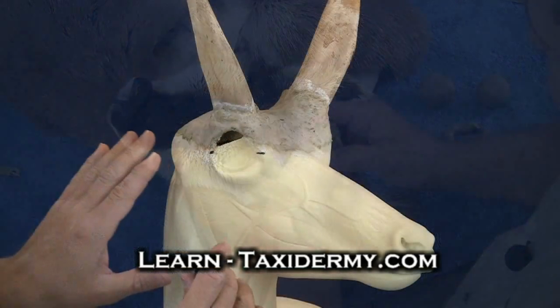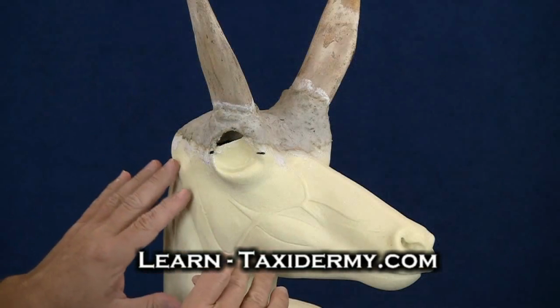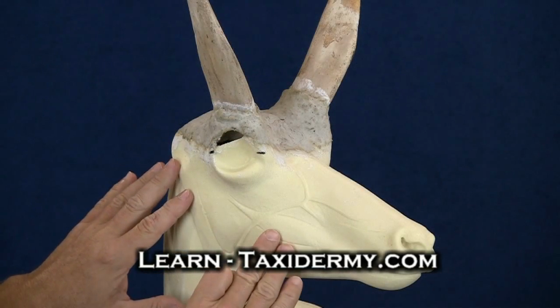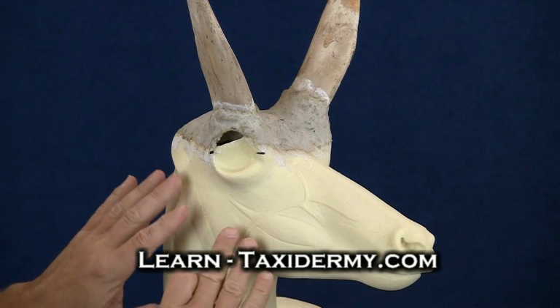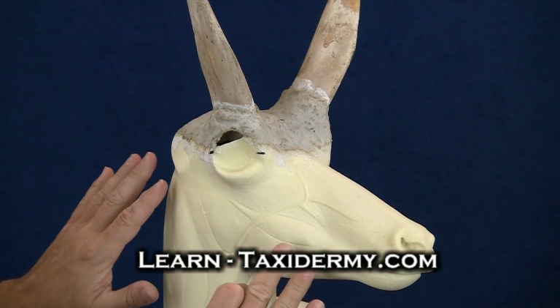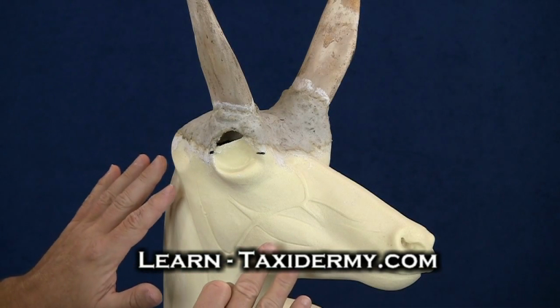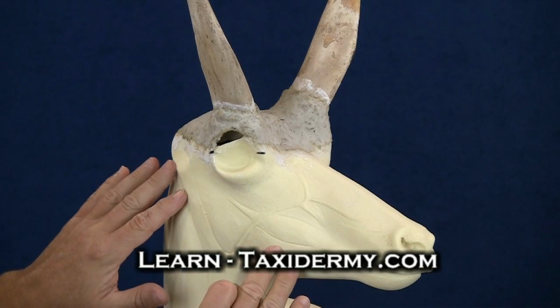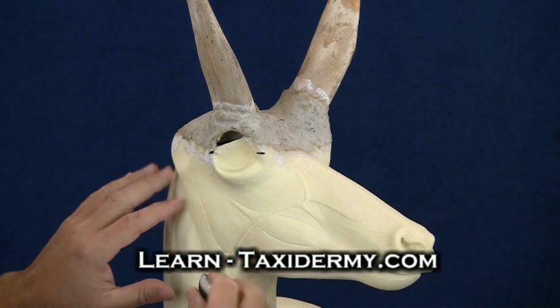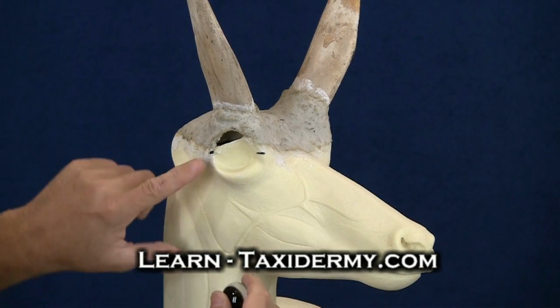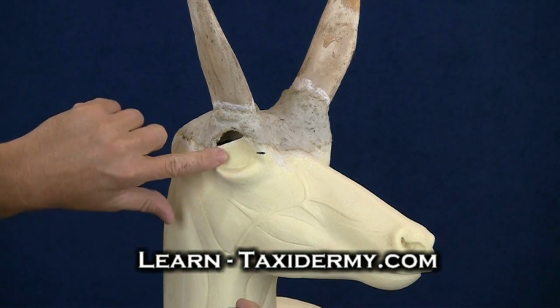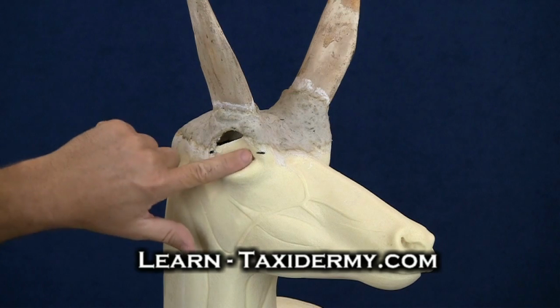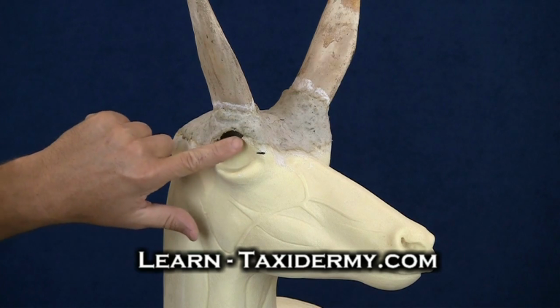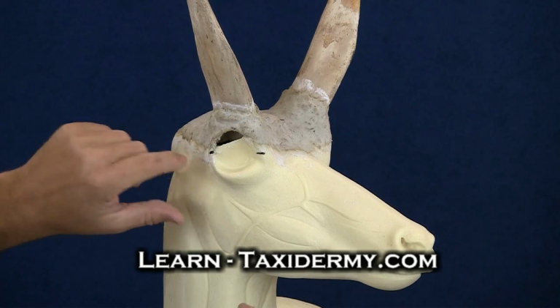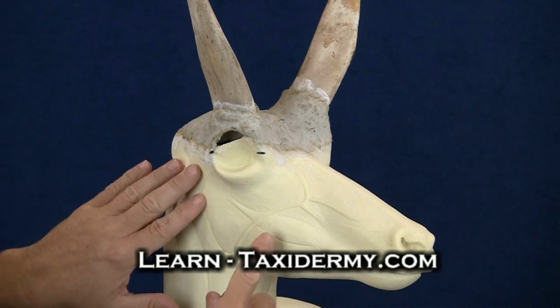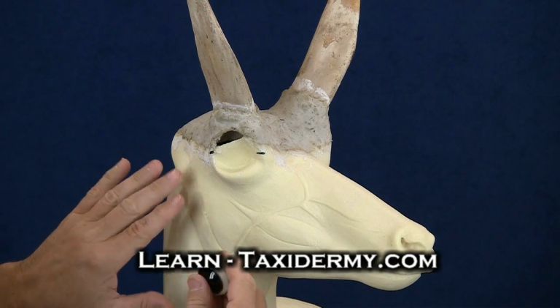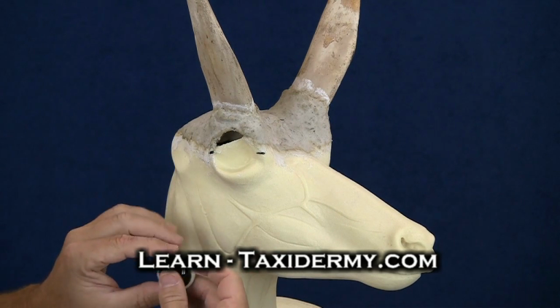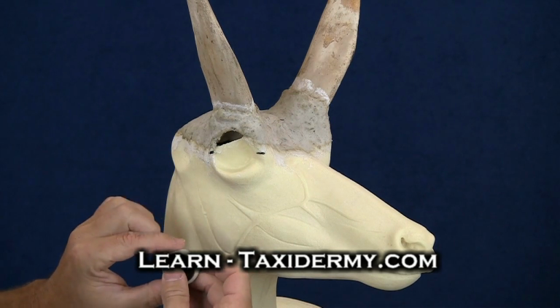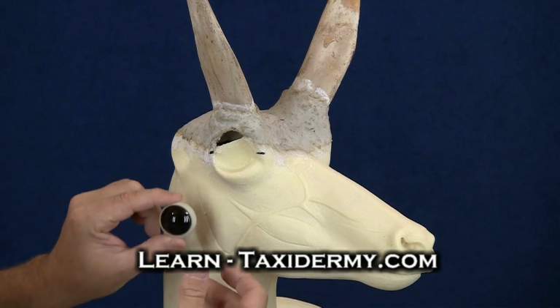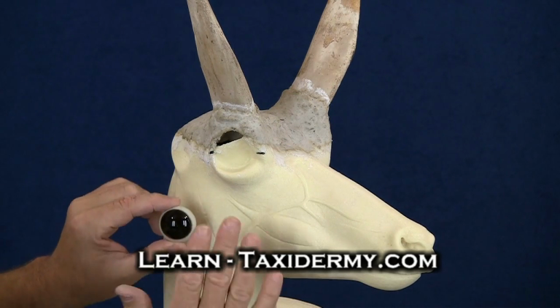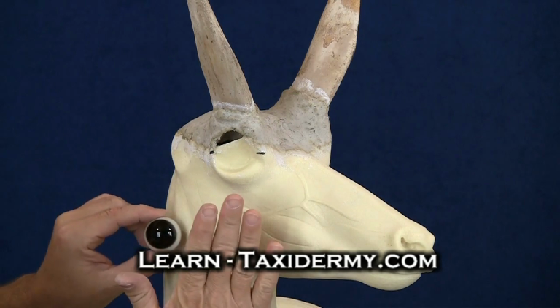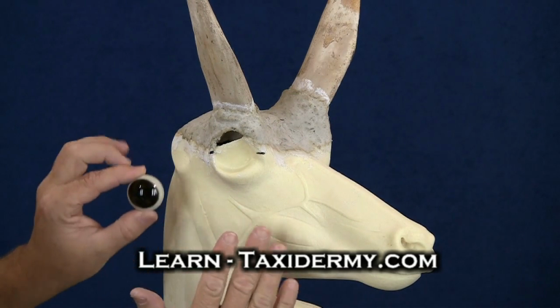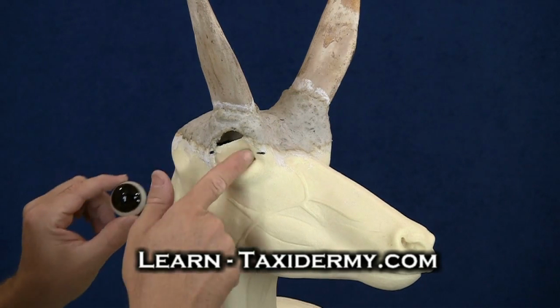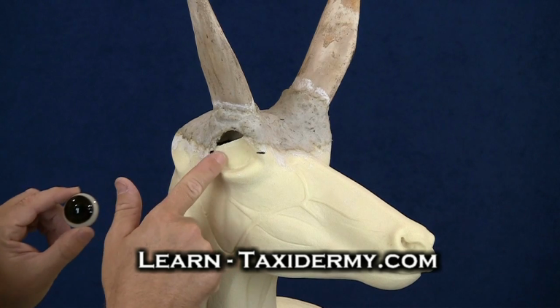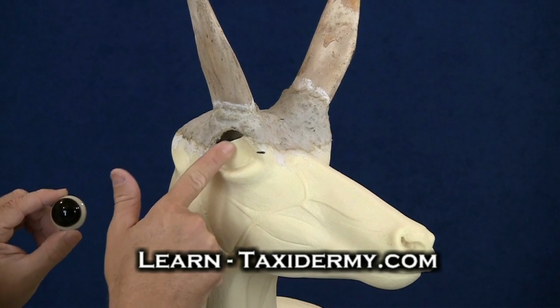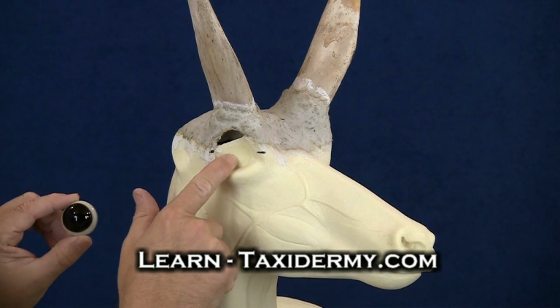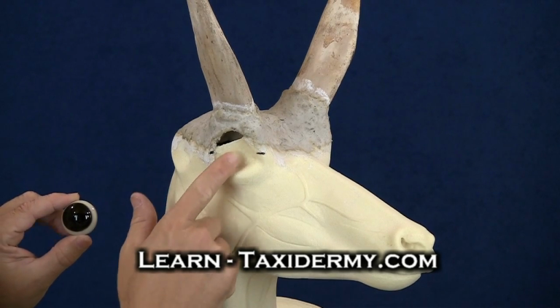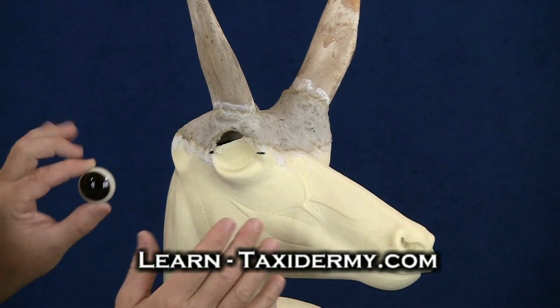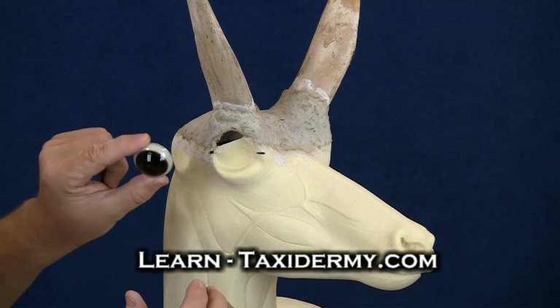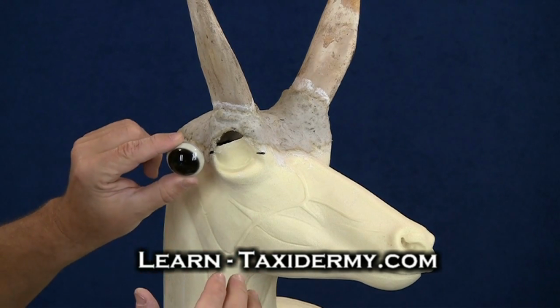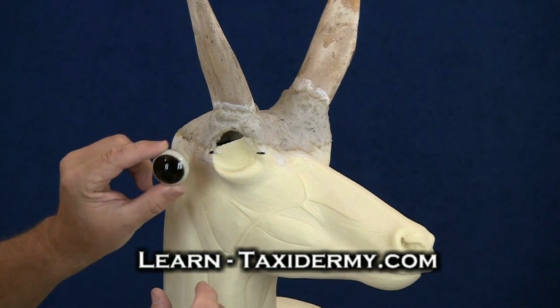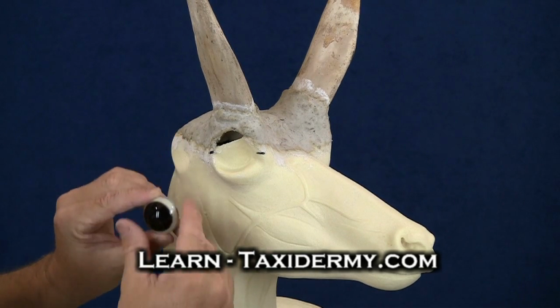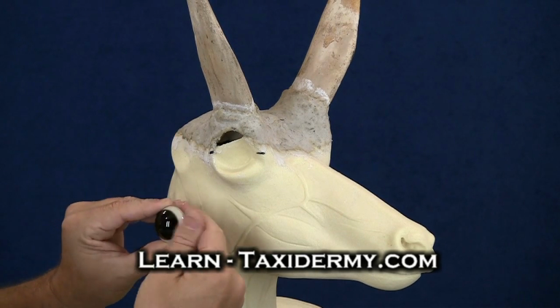The nice thing about this mannequin and most modern mannequins today is that they've been designed with a pre-set eye socket. What that basically means is that the eye is already — the mannequin has already been designed so that this eye will sit in the proper position.